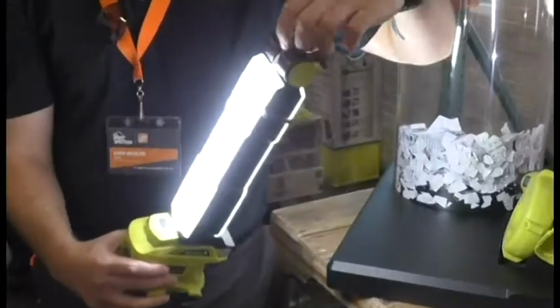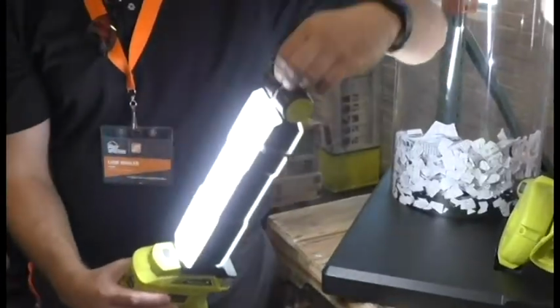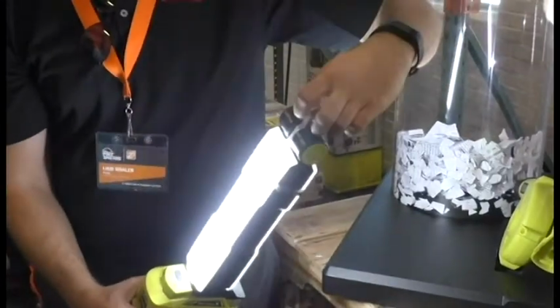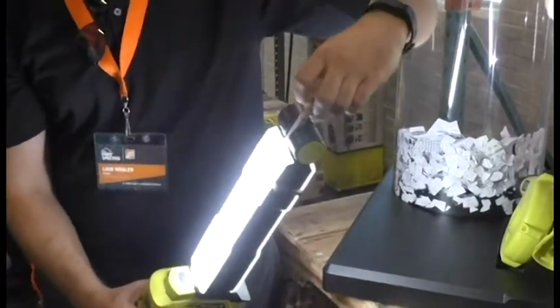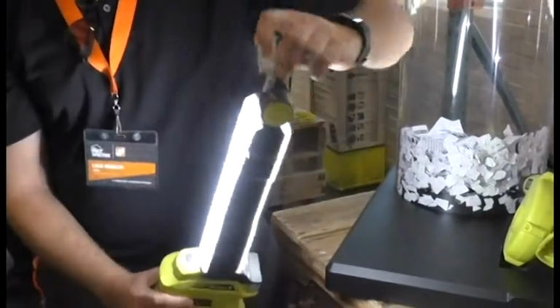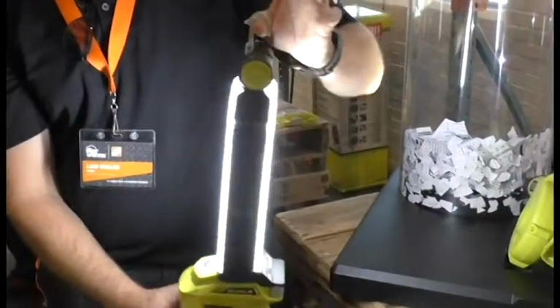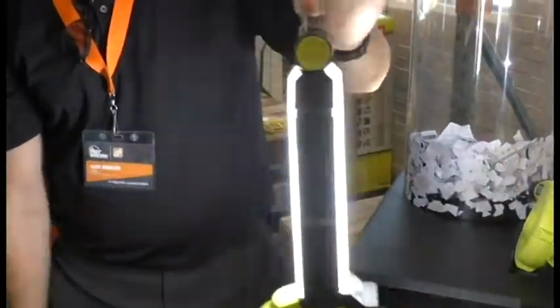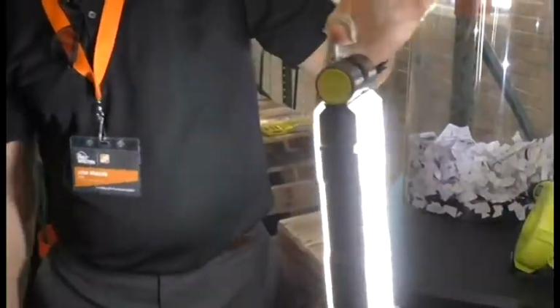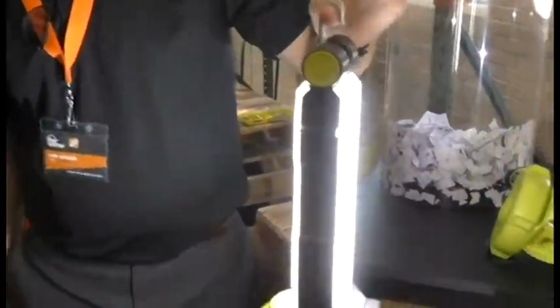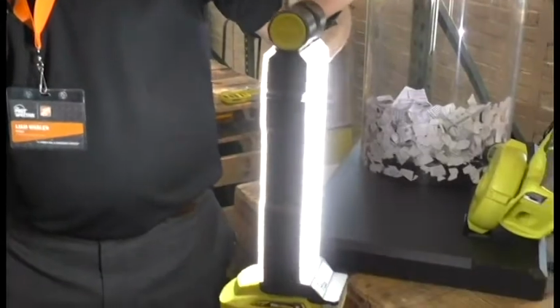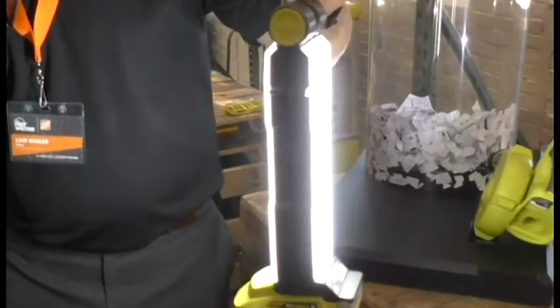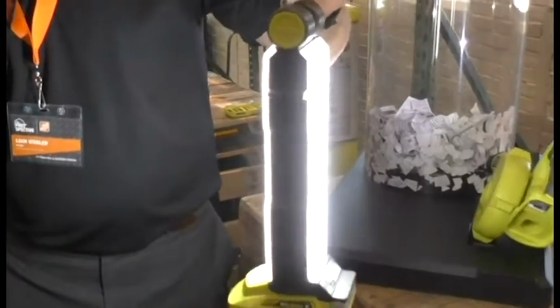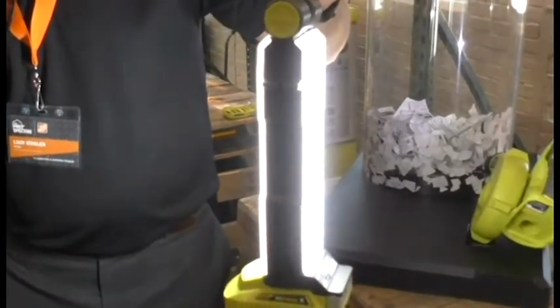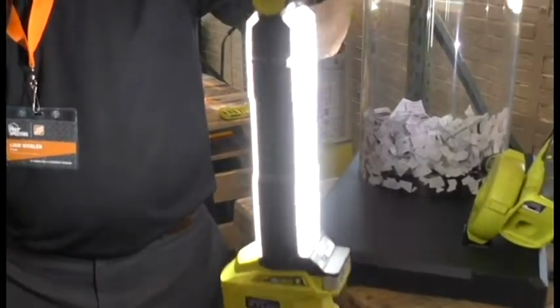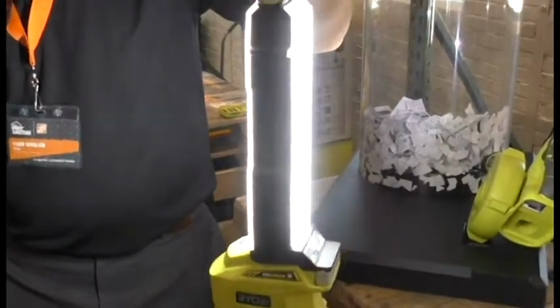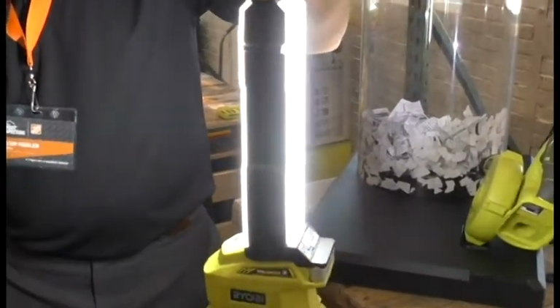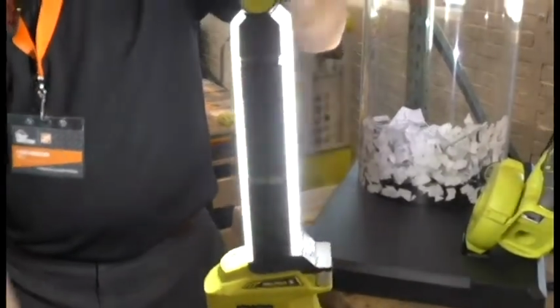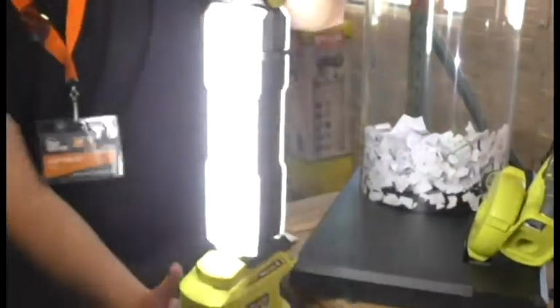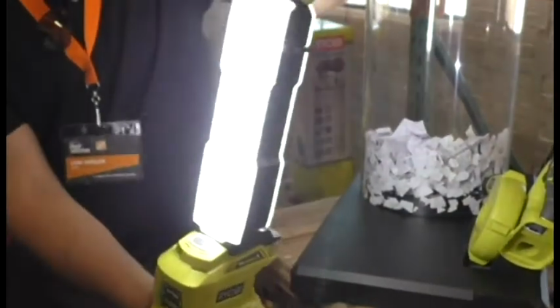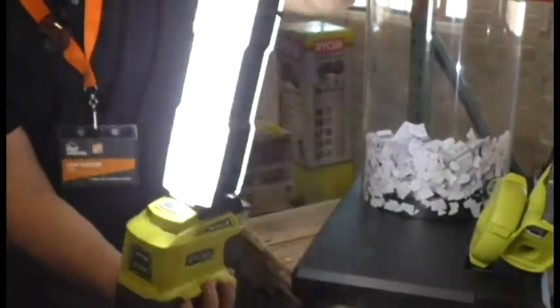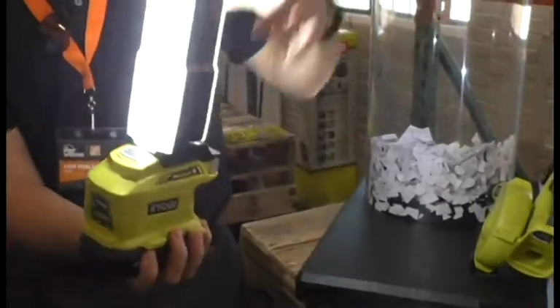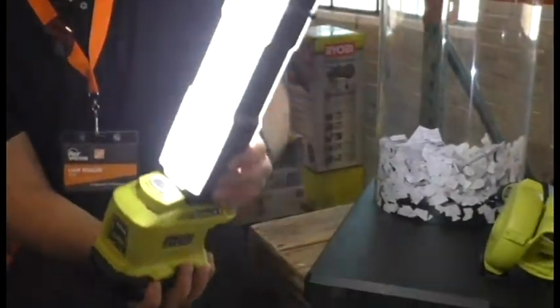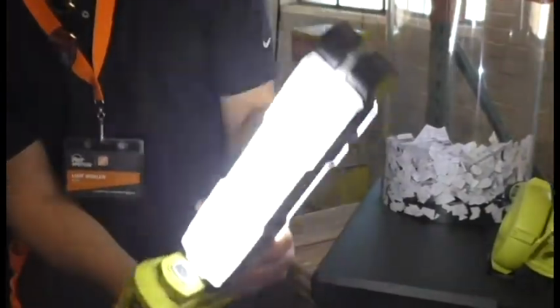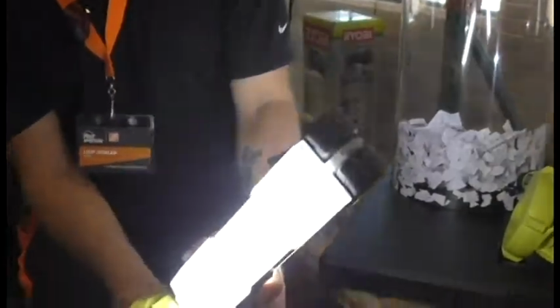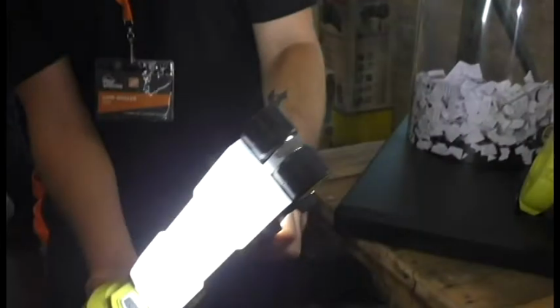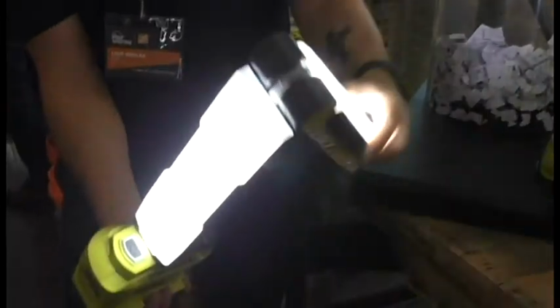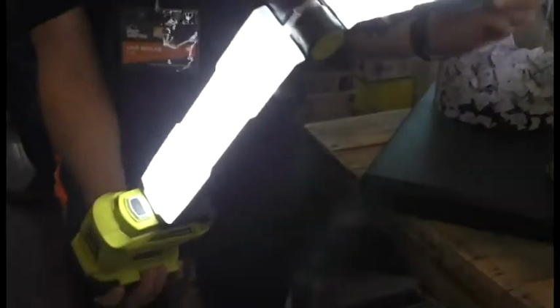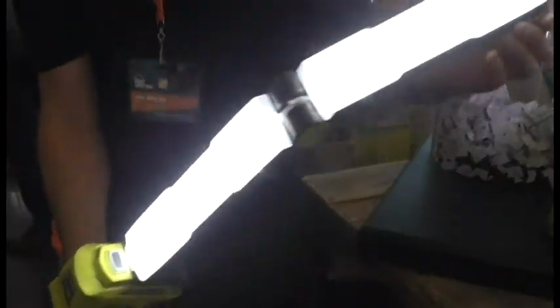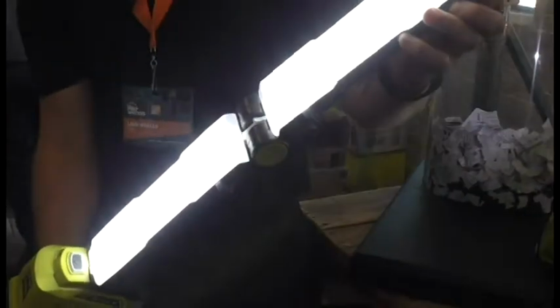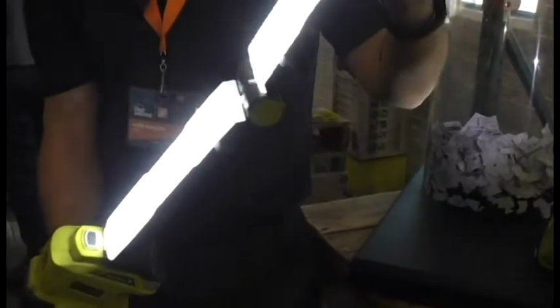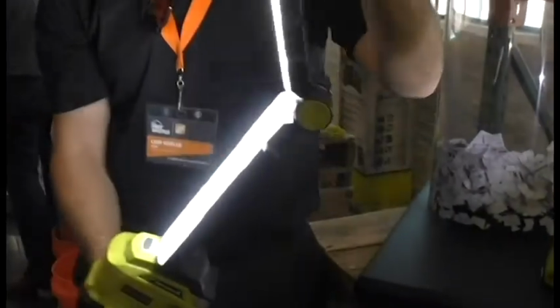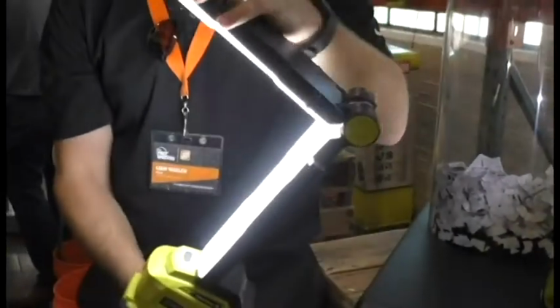You've got a hook up top so you can hang it — for instance, if you're doing car work or working in your car, I do it for that. But on top of that, the LED rotates around 720 degrees.